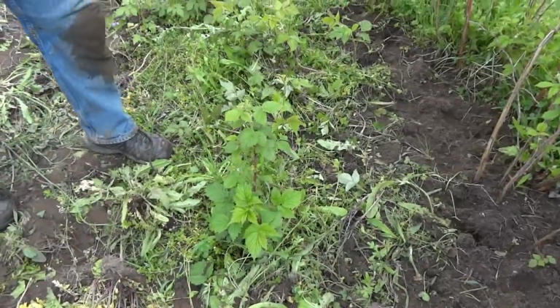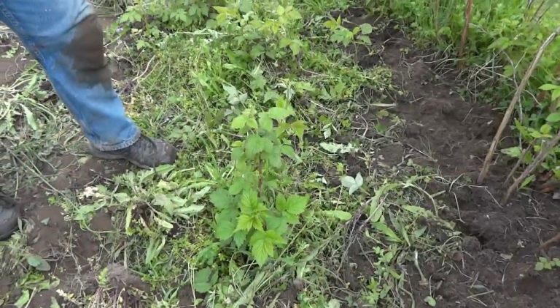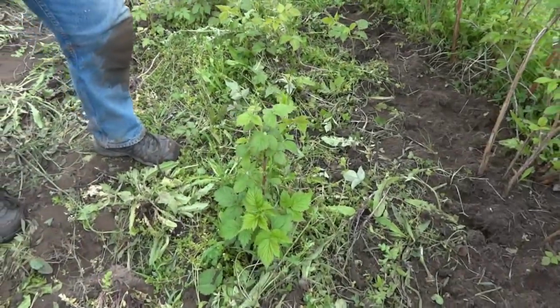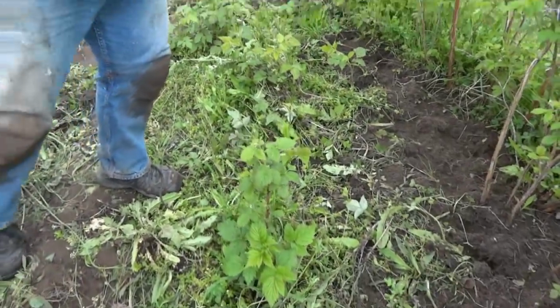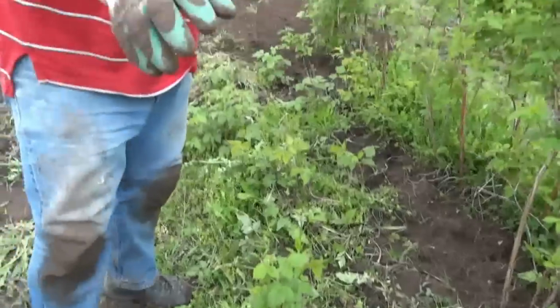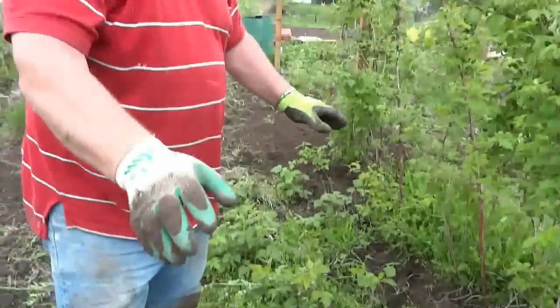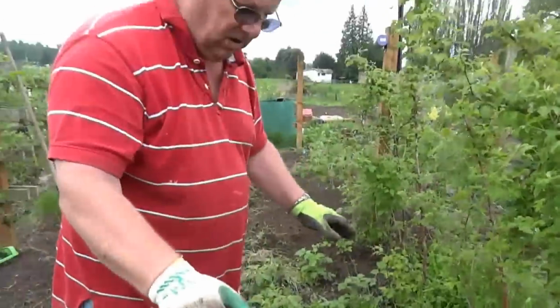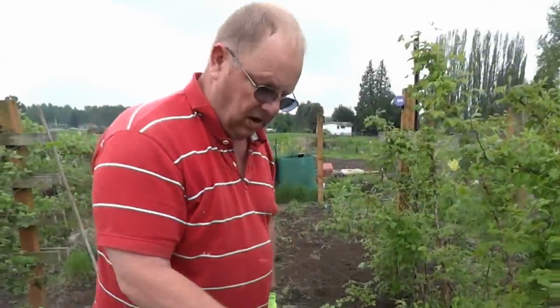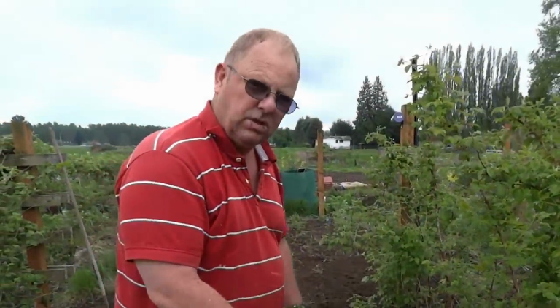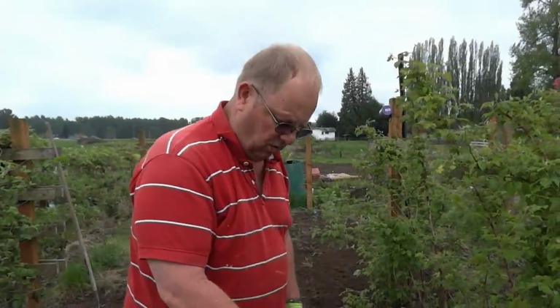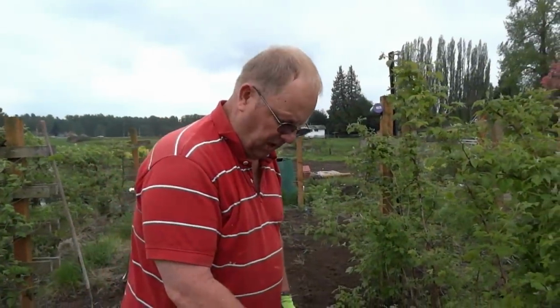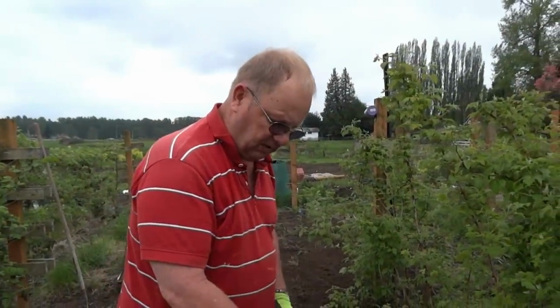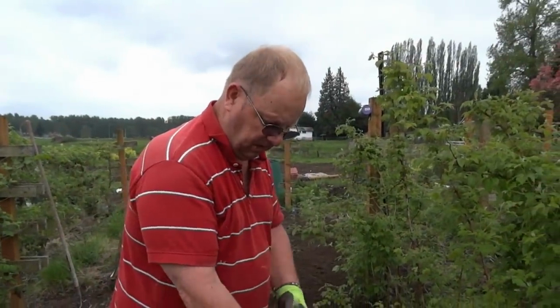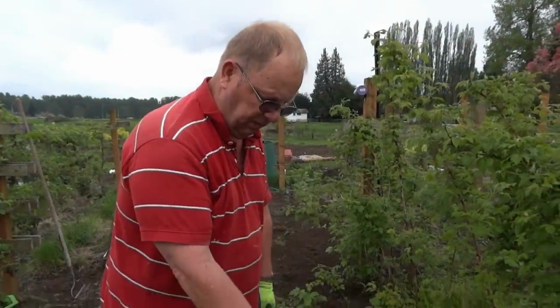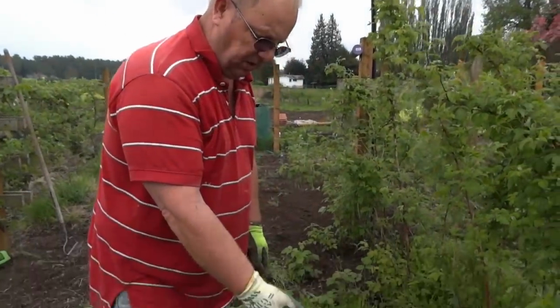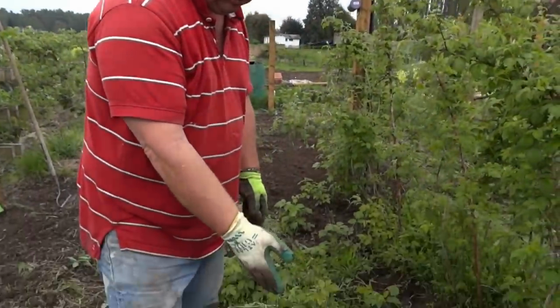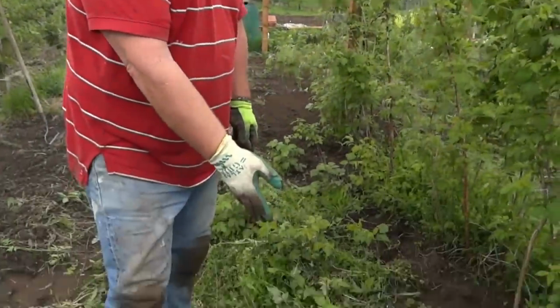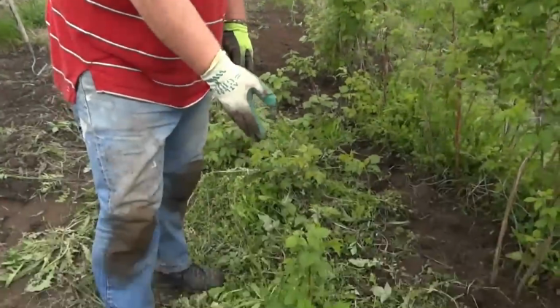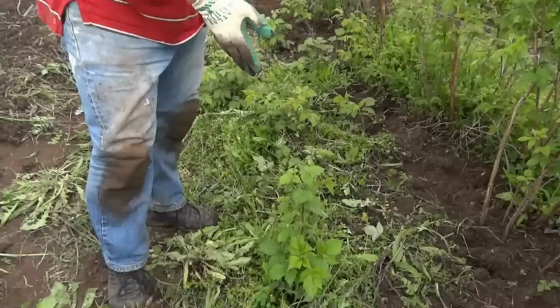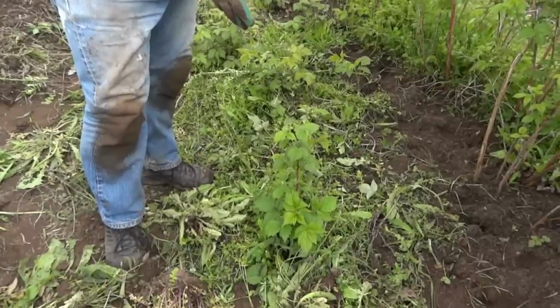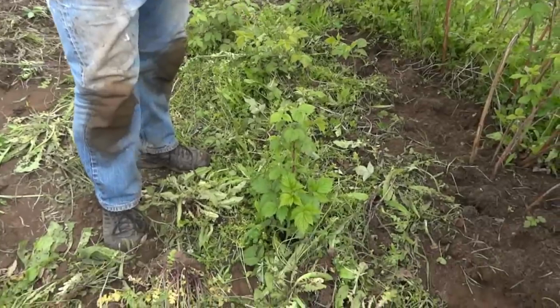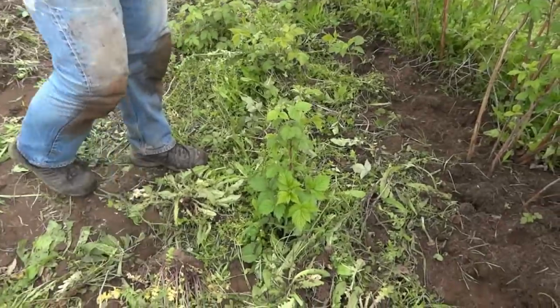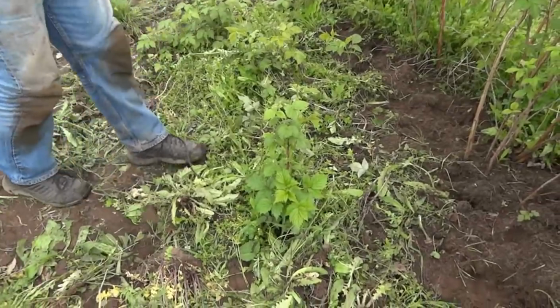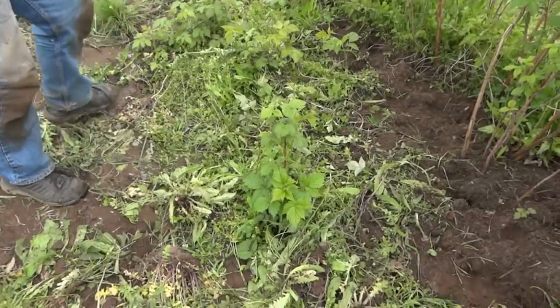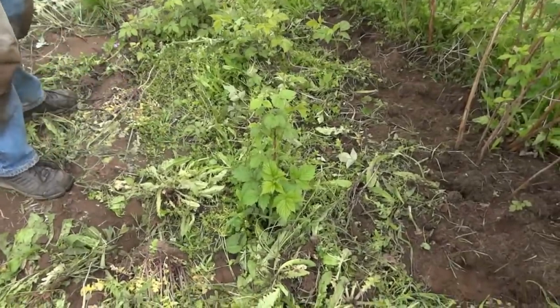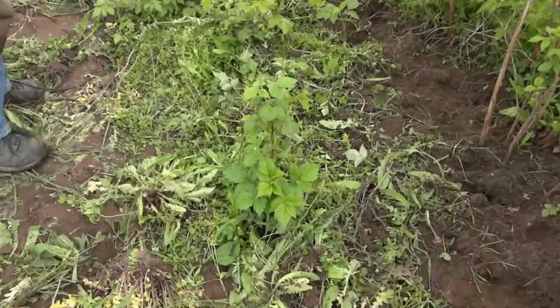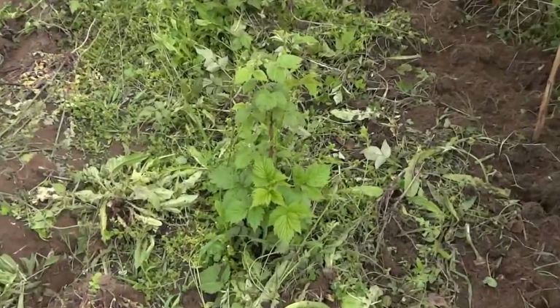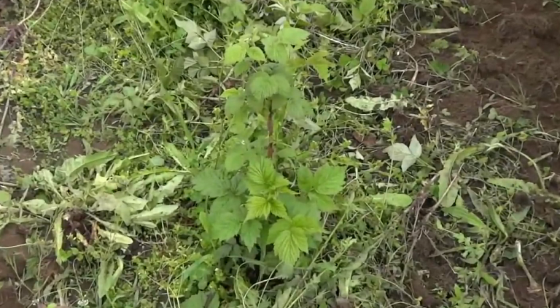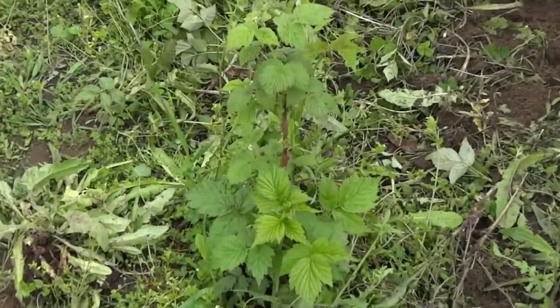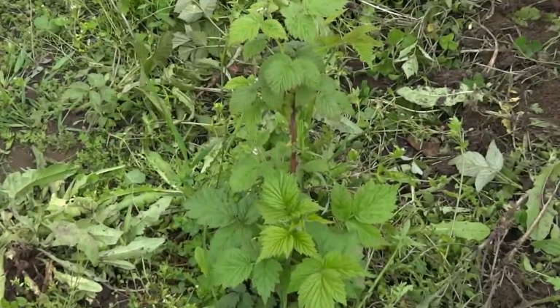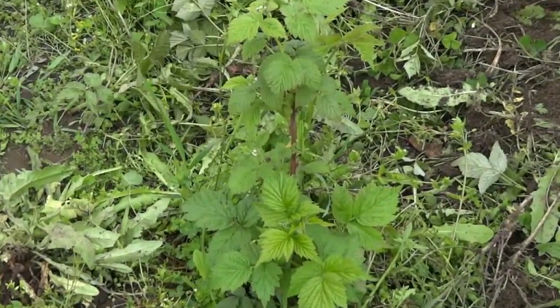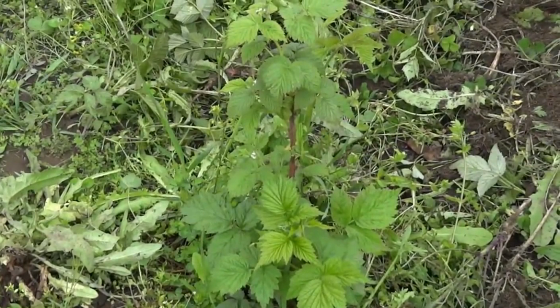What happens is the roots expand and travel, and when they start to grow other plants, this would be another plant we could use for transplanting. So if you have any friends that want to grow raspberries, this would be a great way to give them new plants to start.